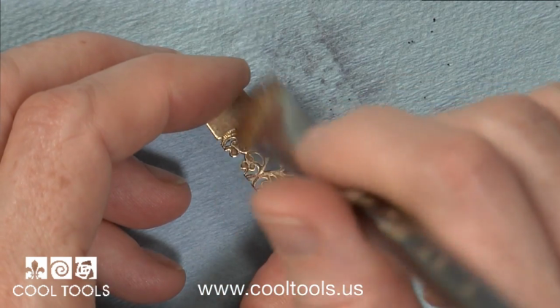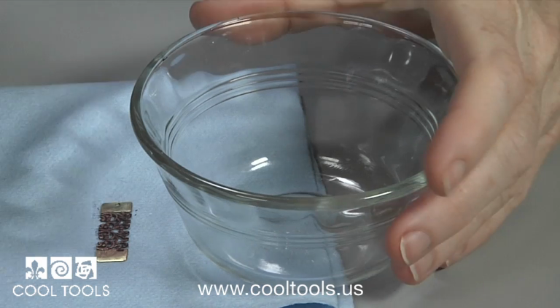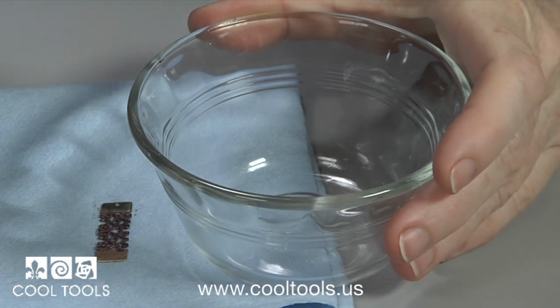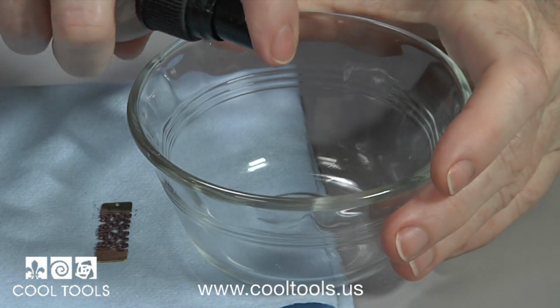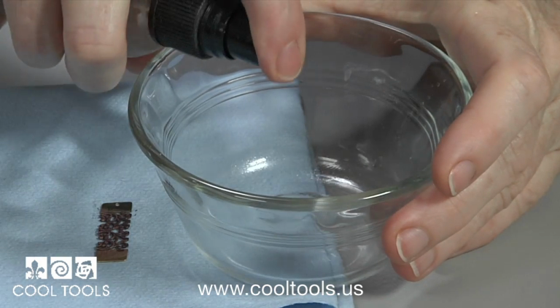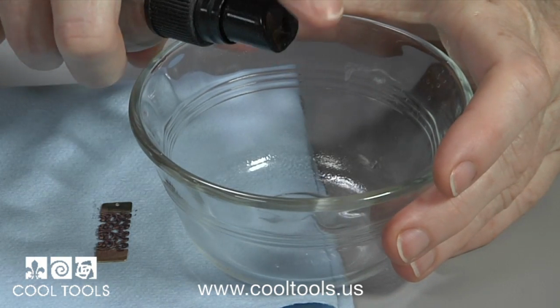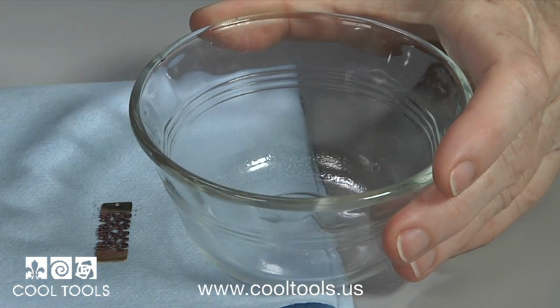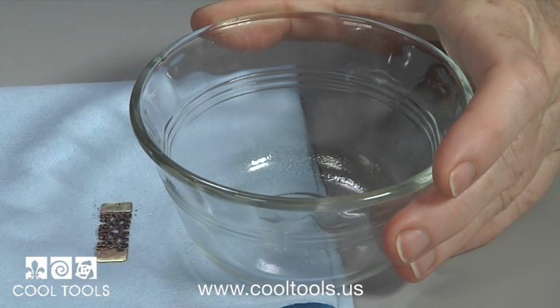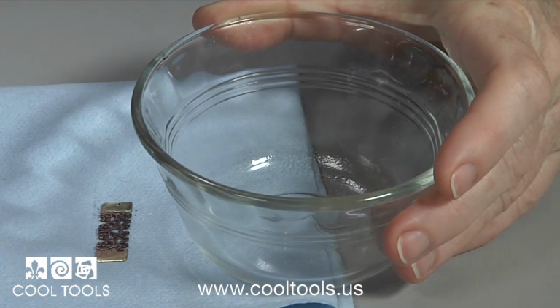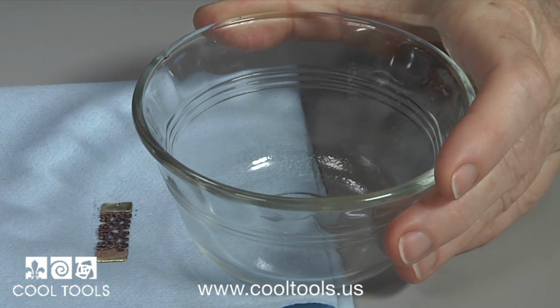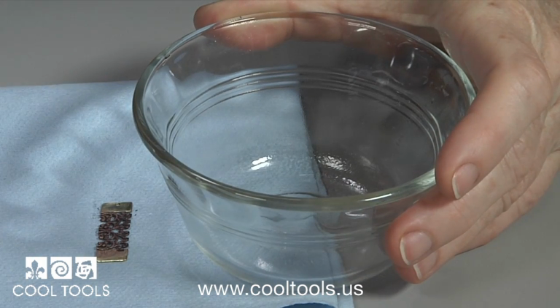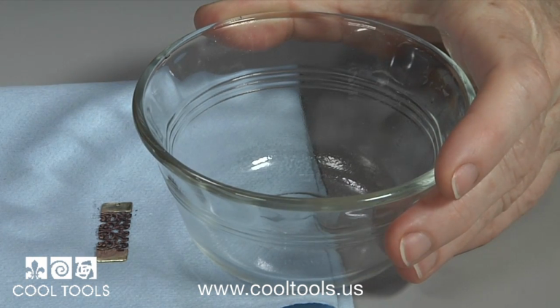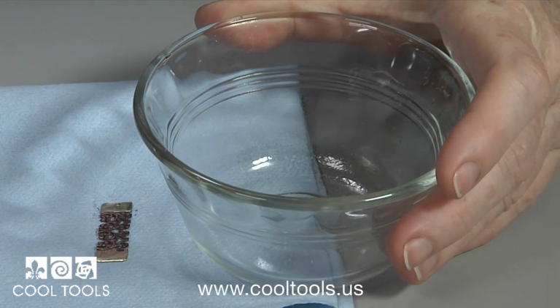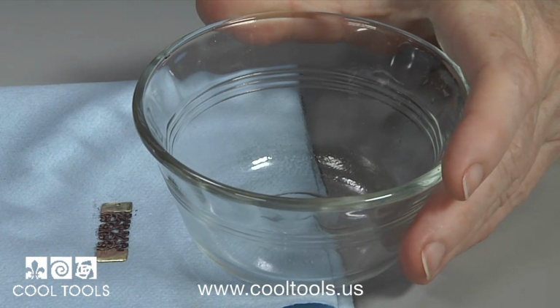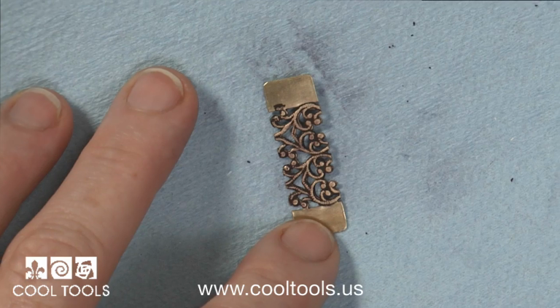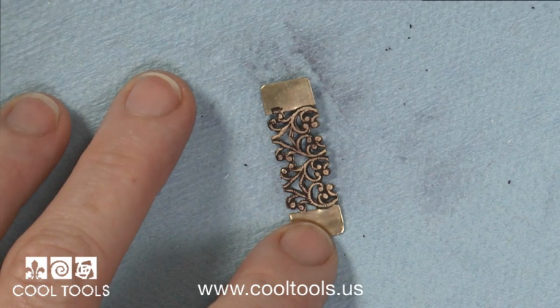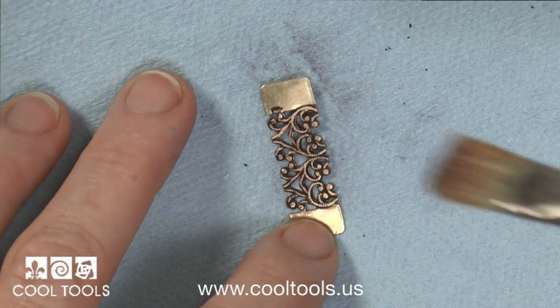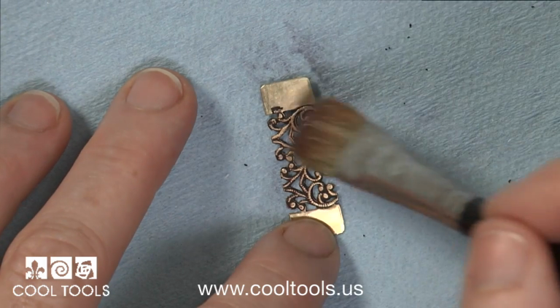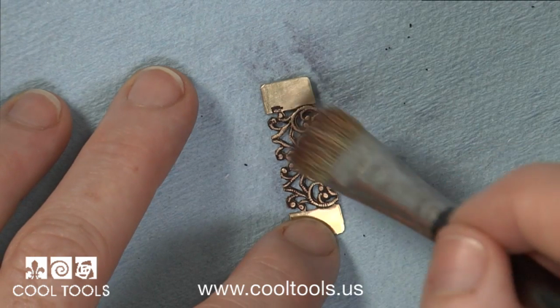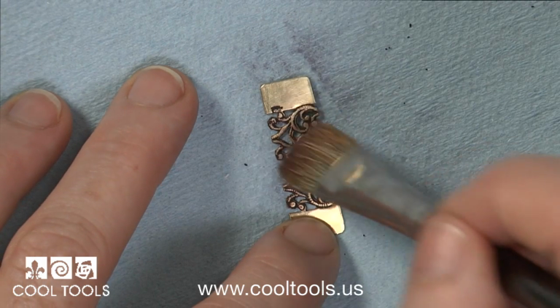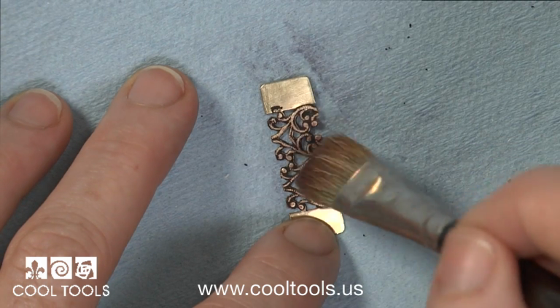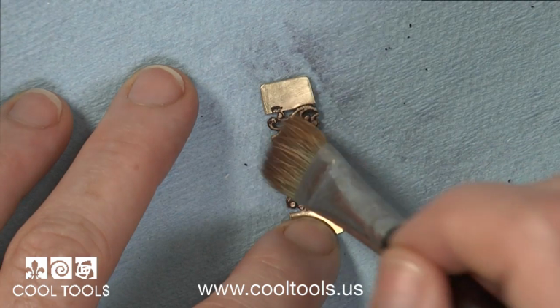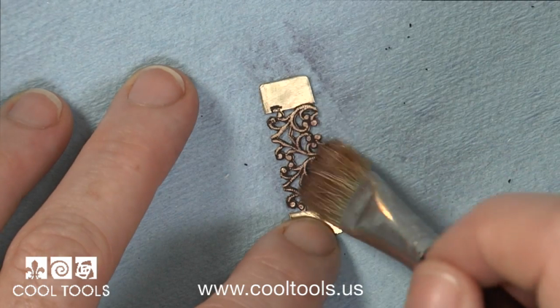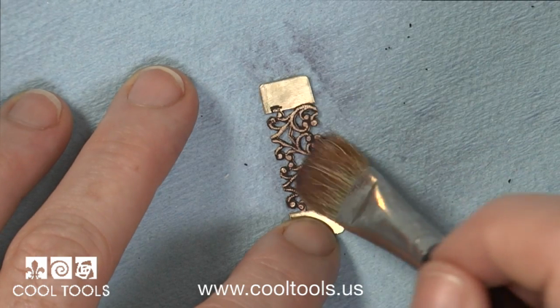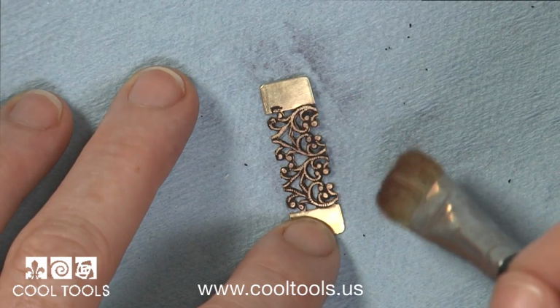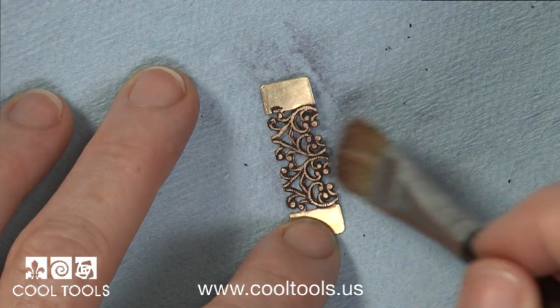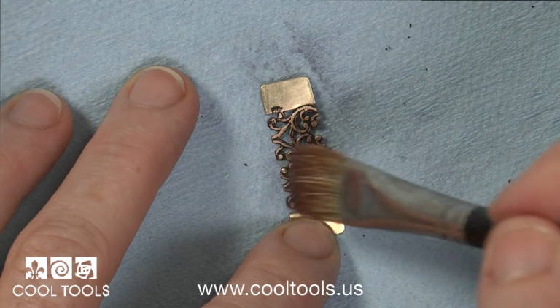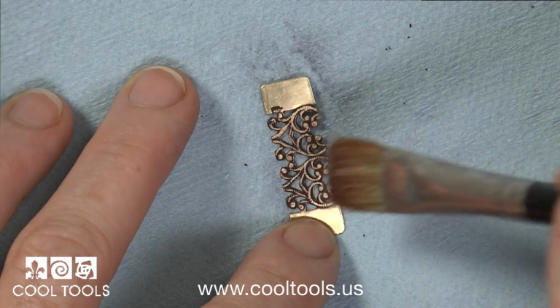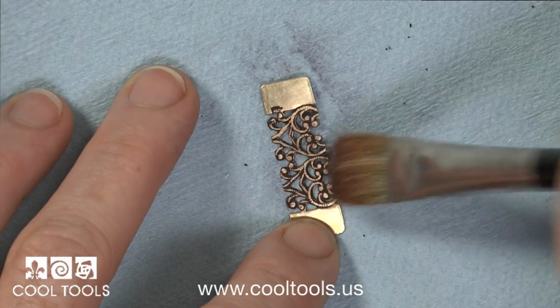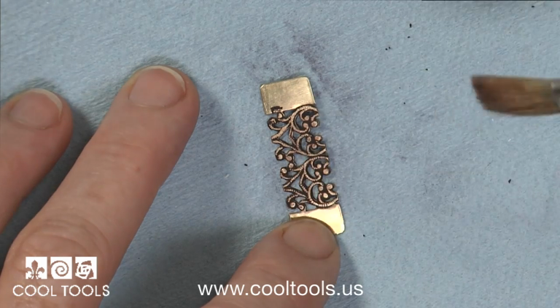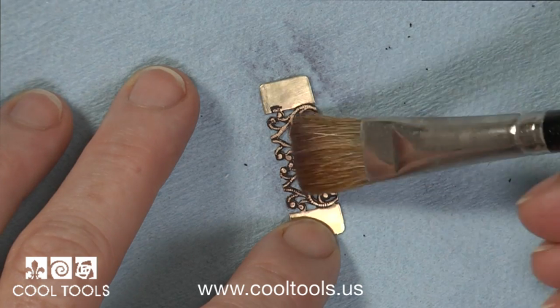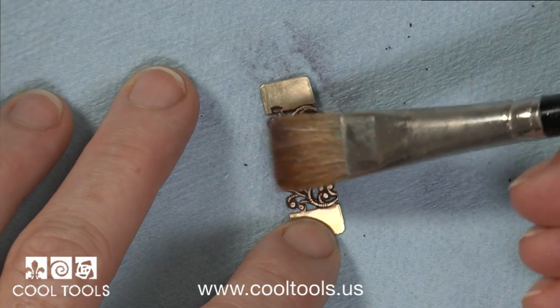Then I put a little bit of cool slip on the tip of my brush and dab at the surface. Then I use the side of the brush to remove the residue and any other excess paste.